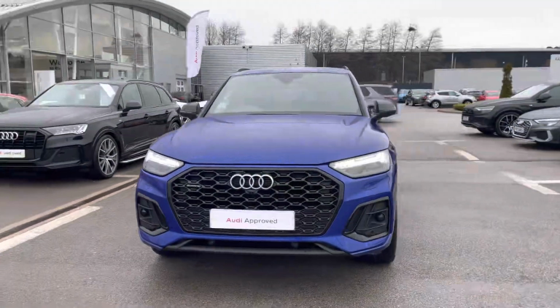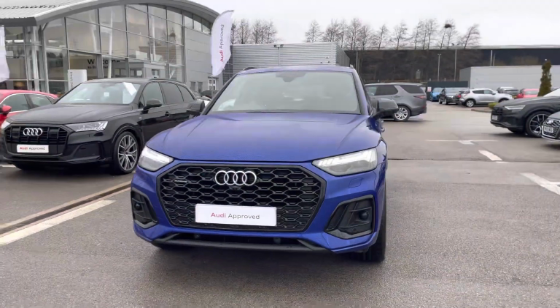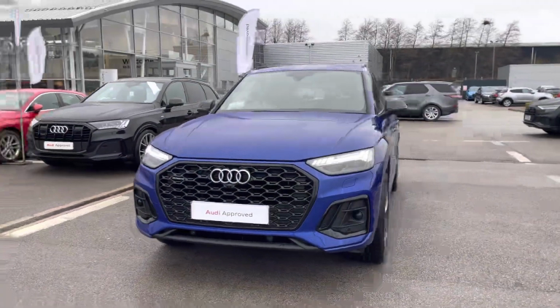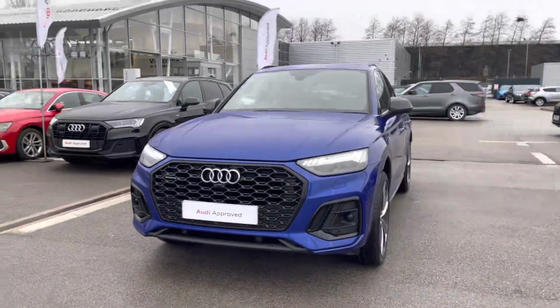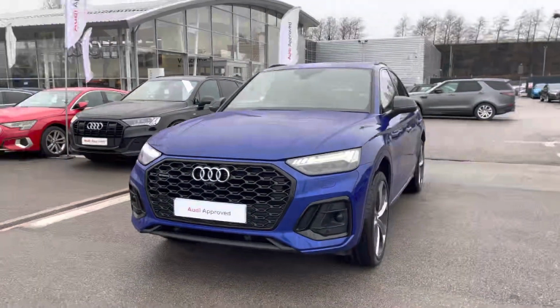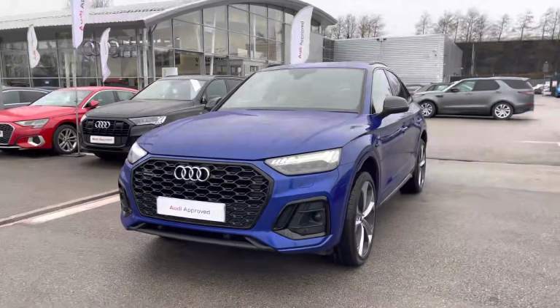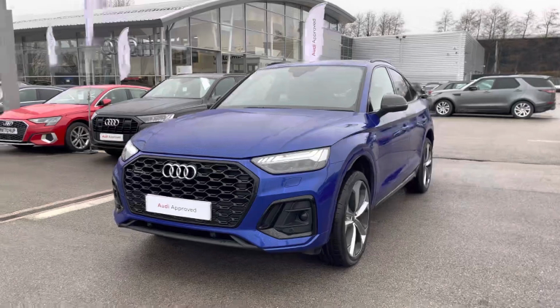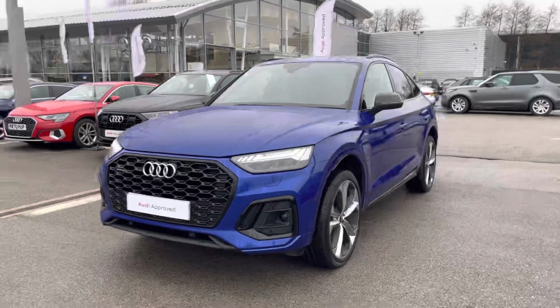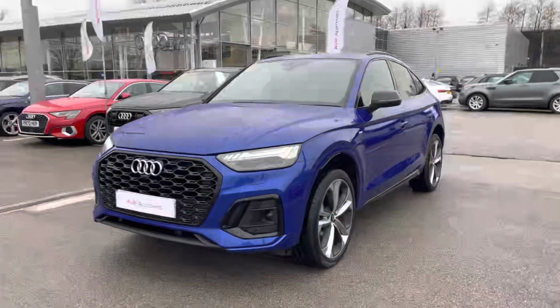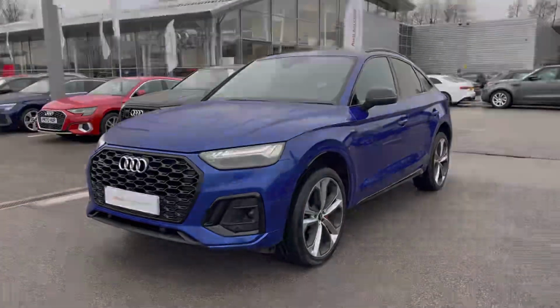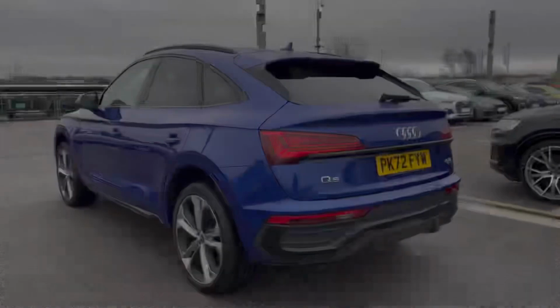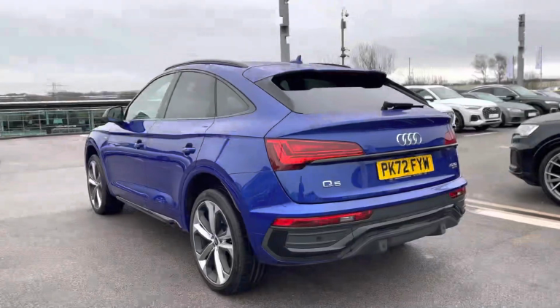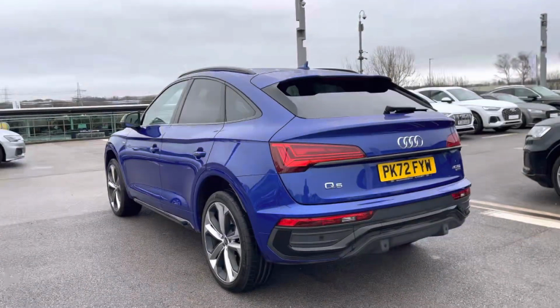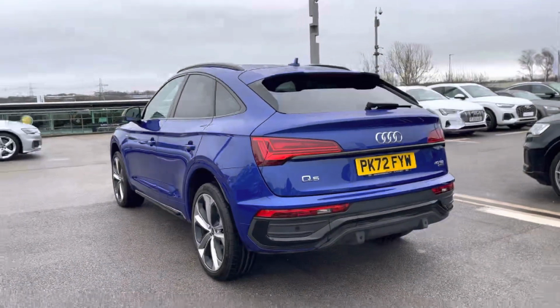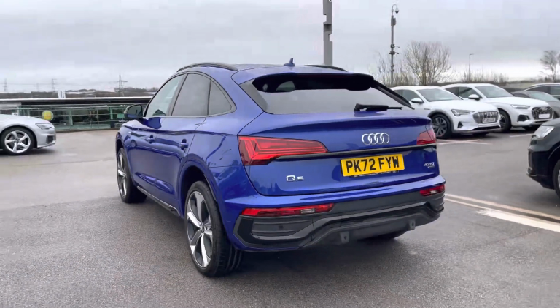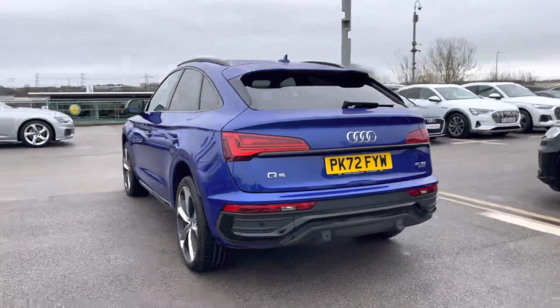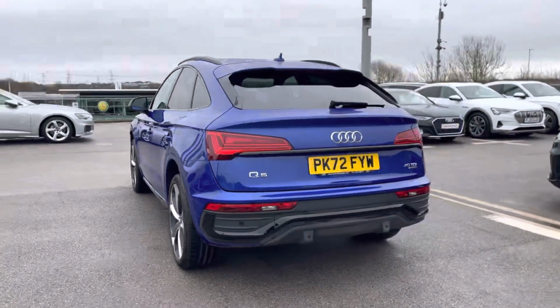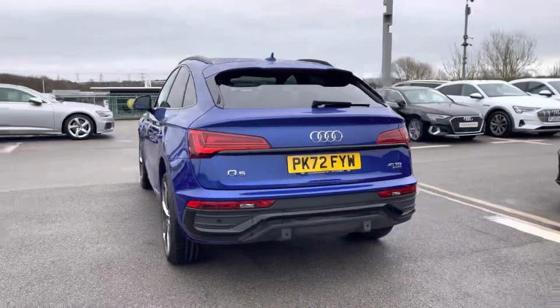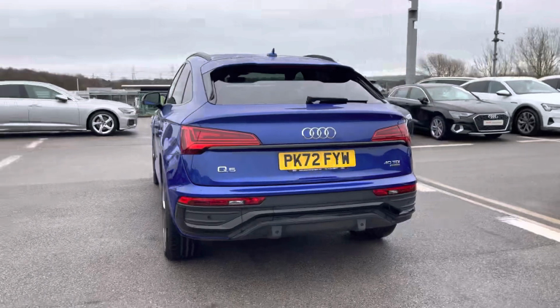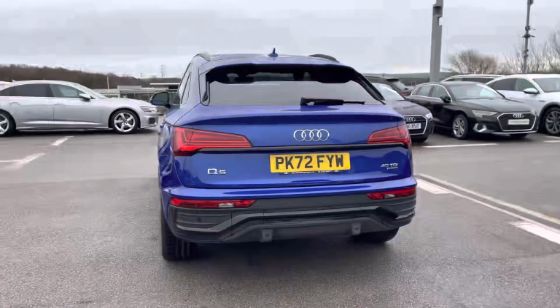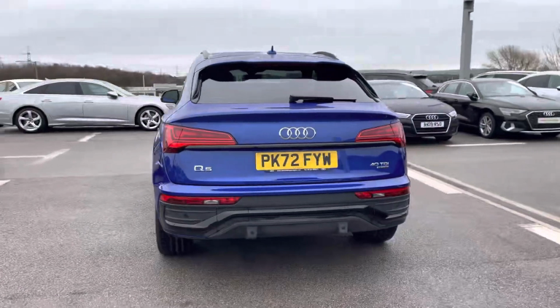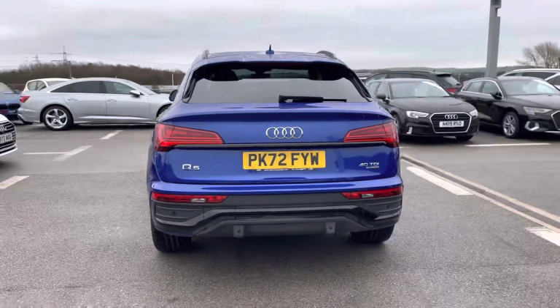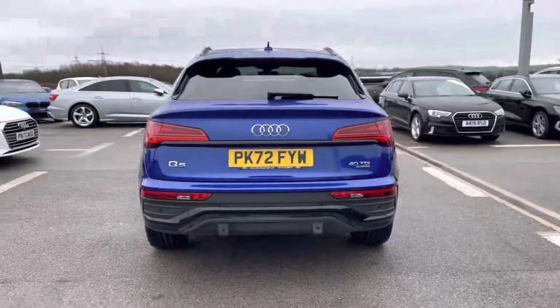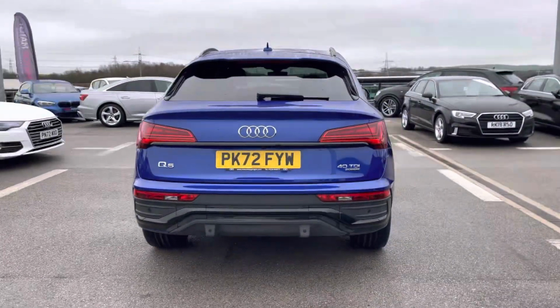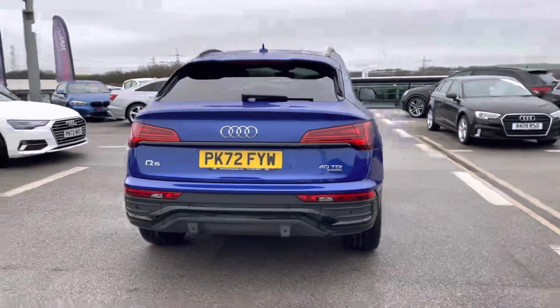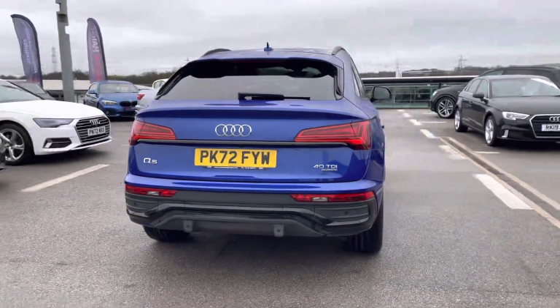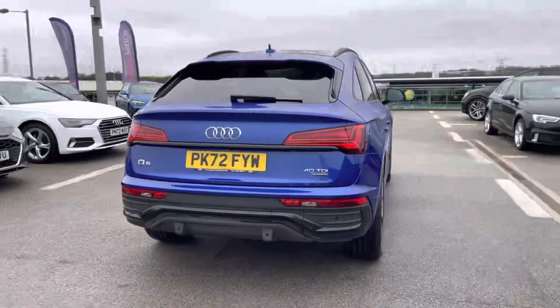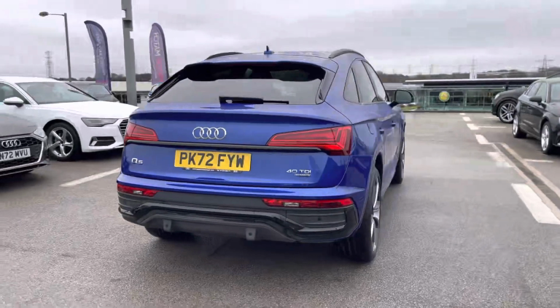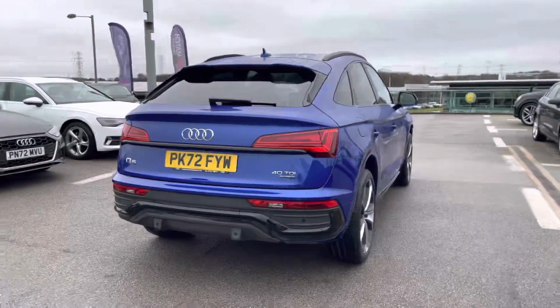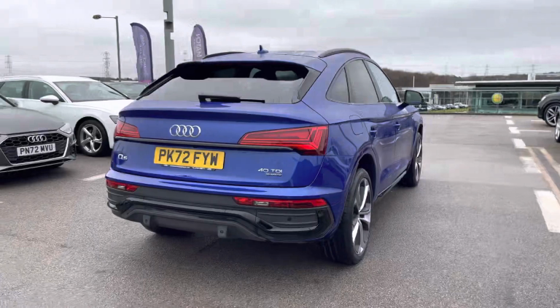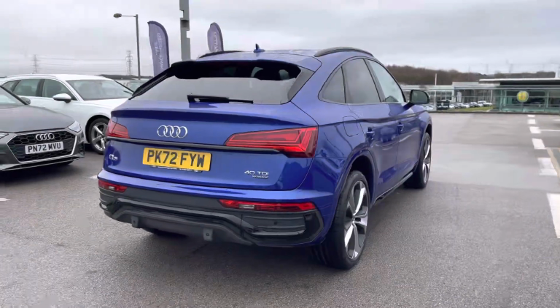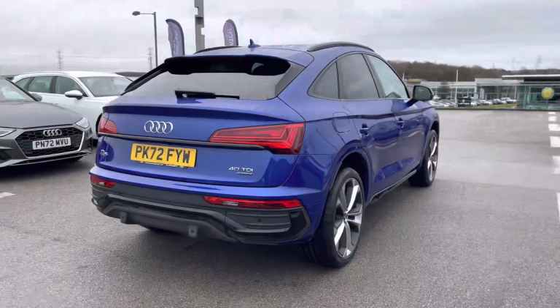It comes with a 40 TDI diesel engine and gives an incredible 204 PS, making it achieve an amazing 0 to 60 in 7.6 seconds. It's also equipped with the Quattro system, making it perfect for all roads.